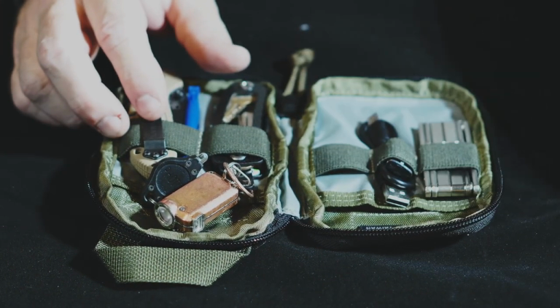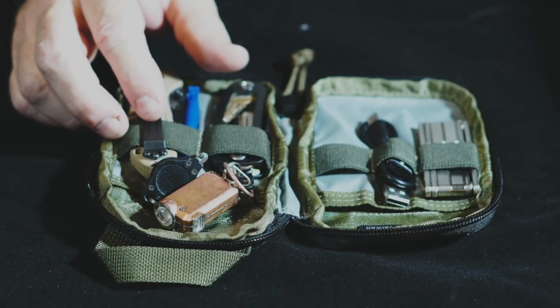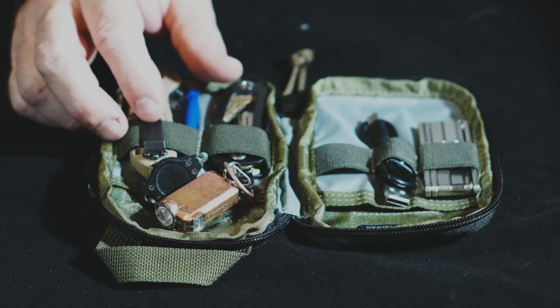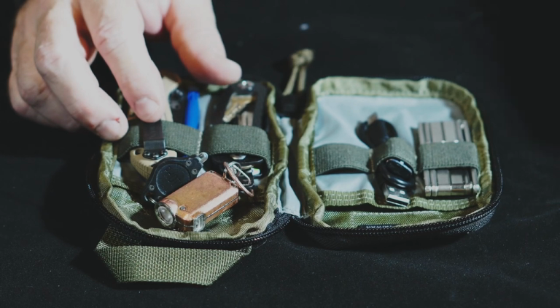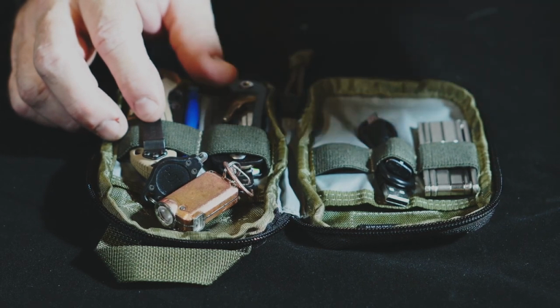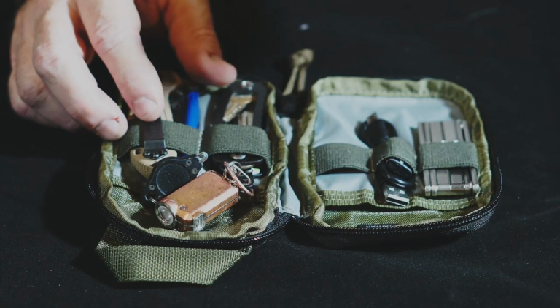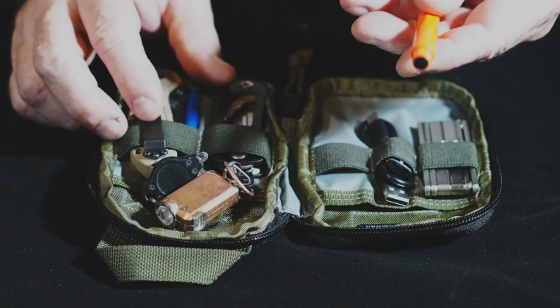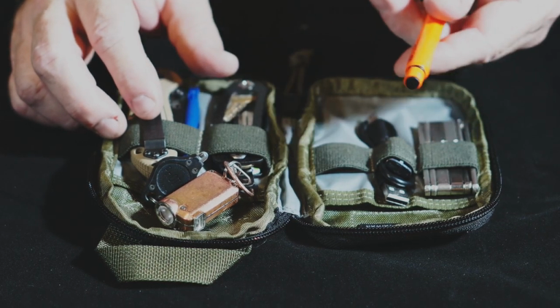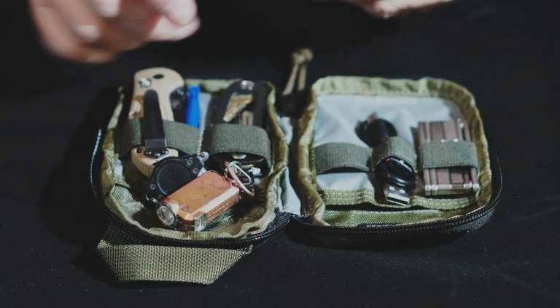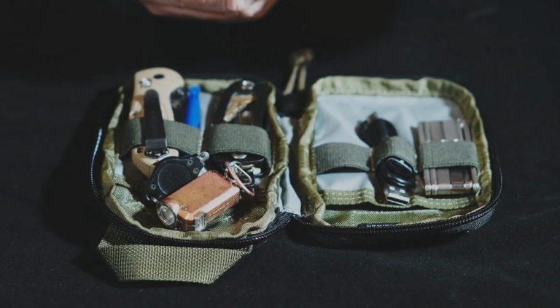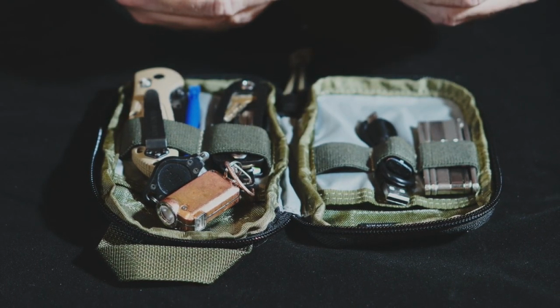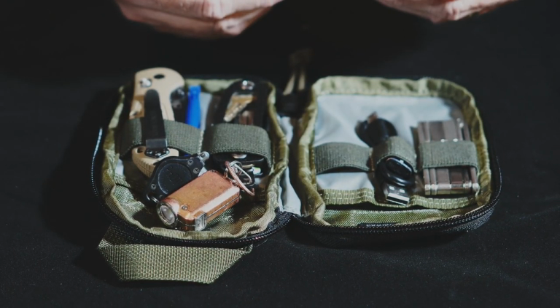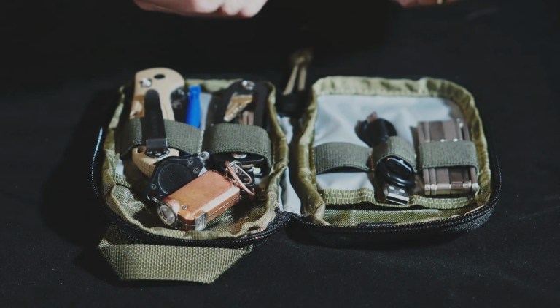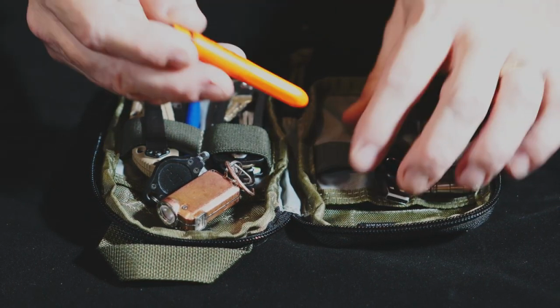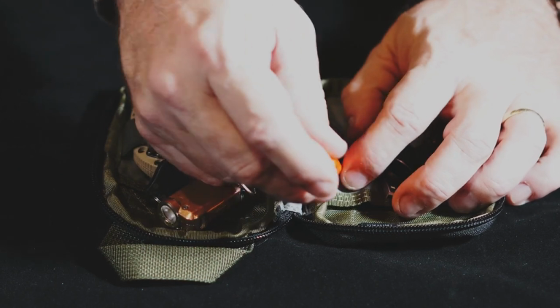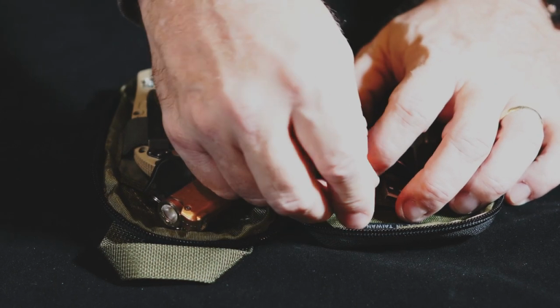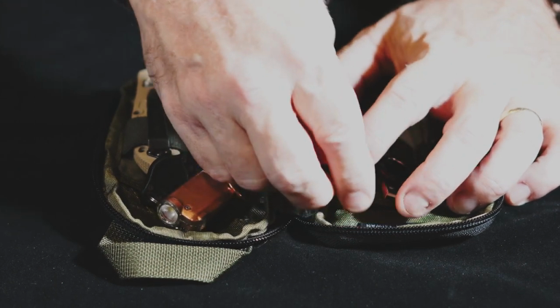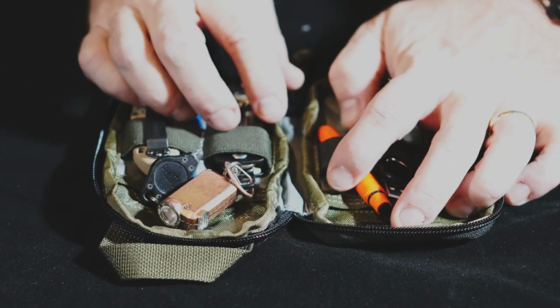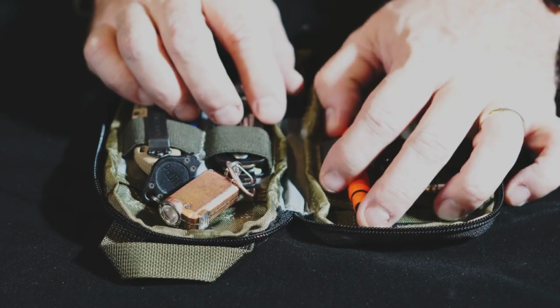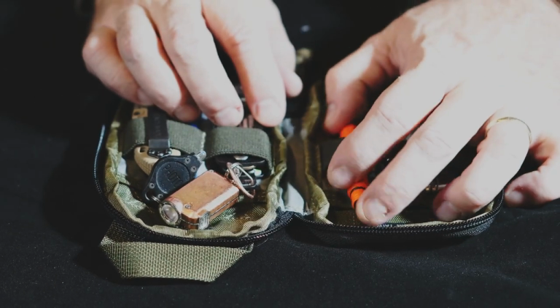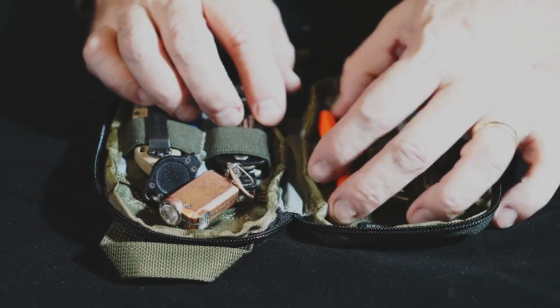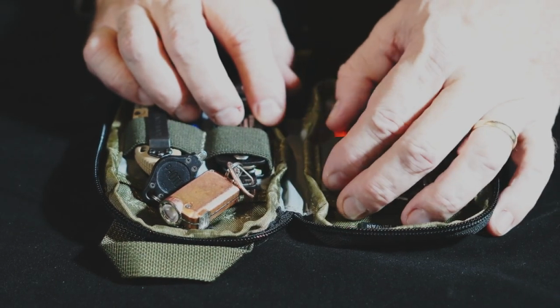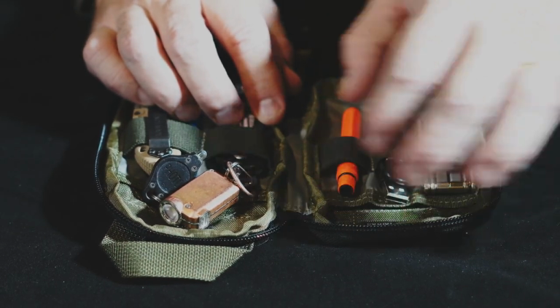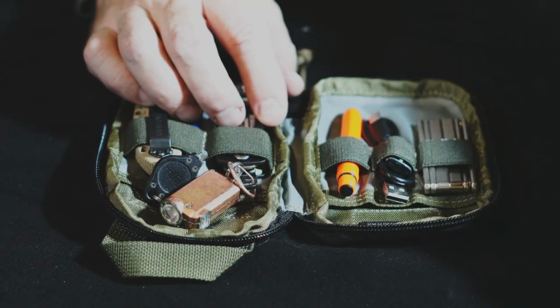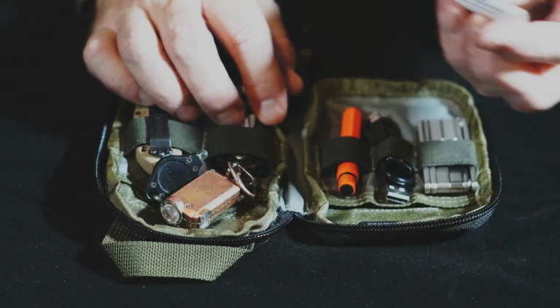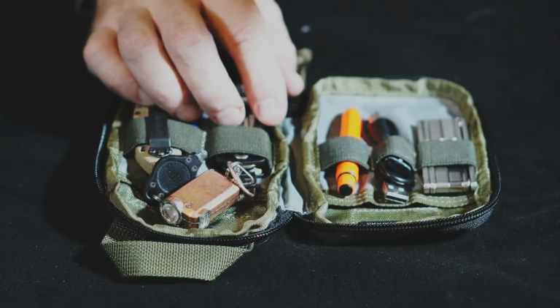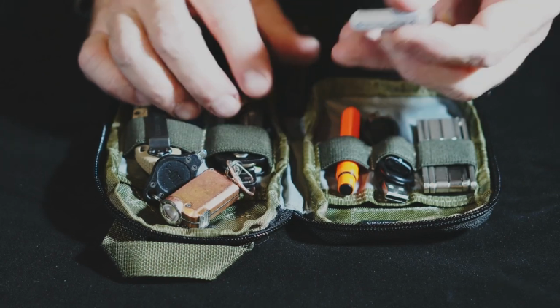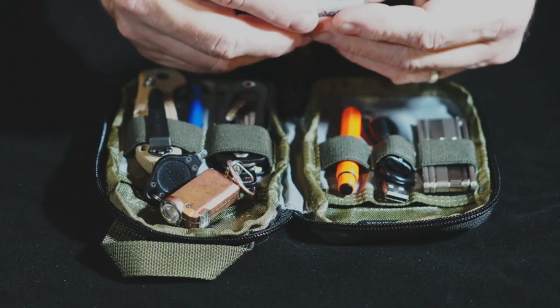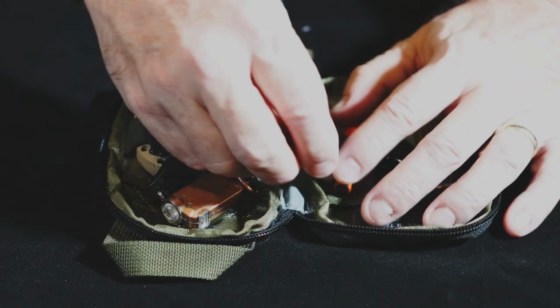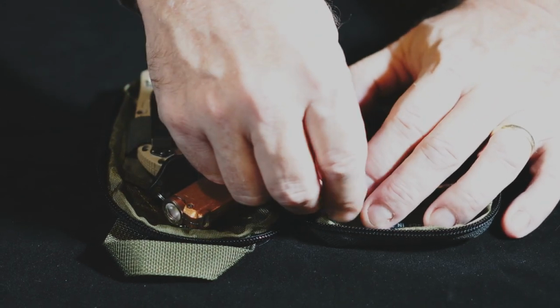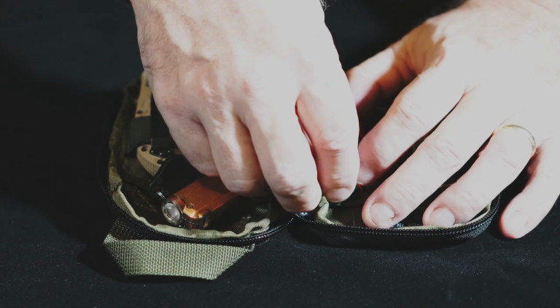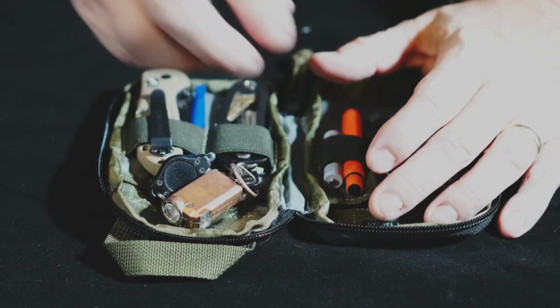You should always have something to write with. This is a Write in the Rain bullet pen. It's a bit loose in the loop, so I'll add a triple-A battery alongside it to fill the space.